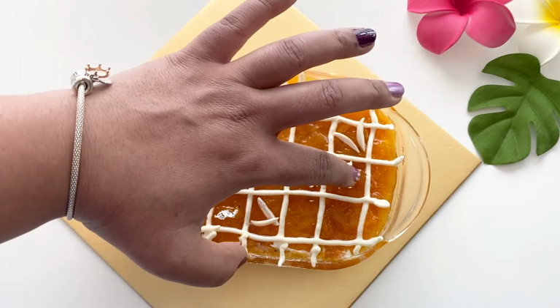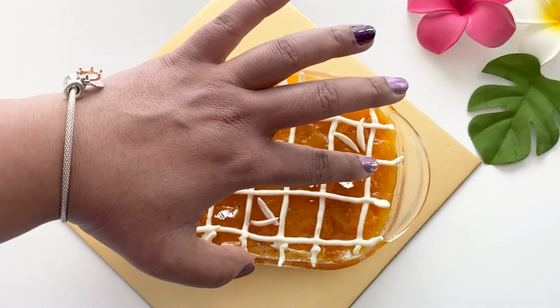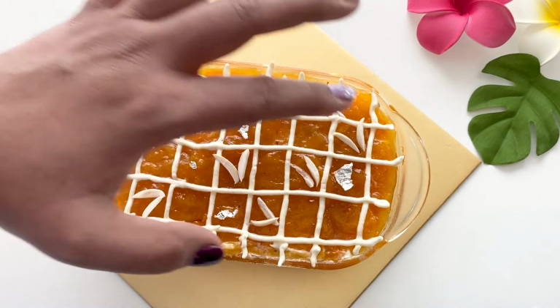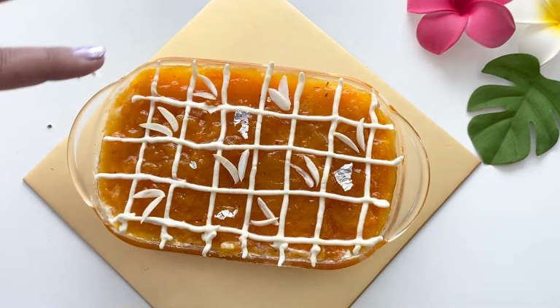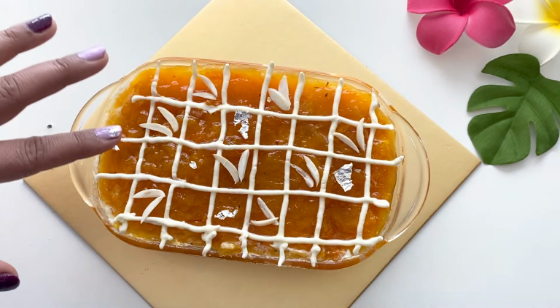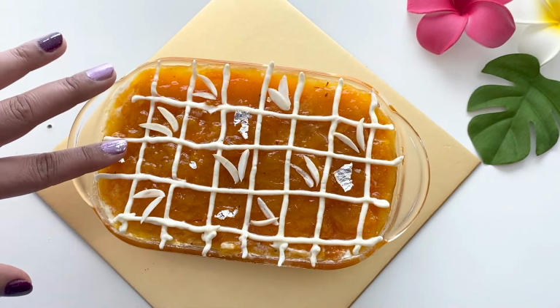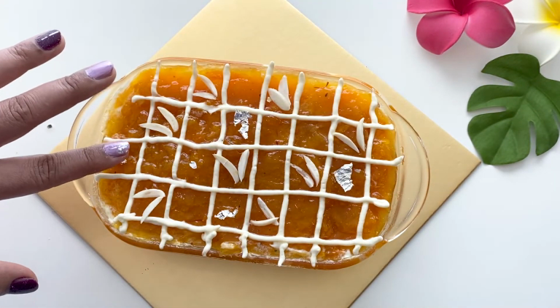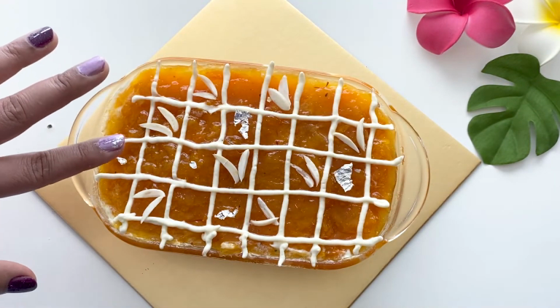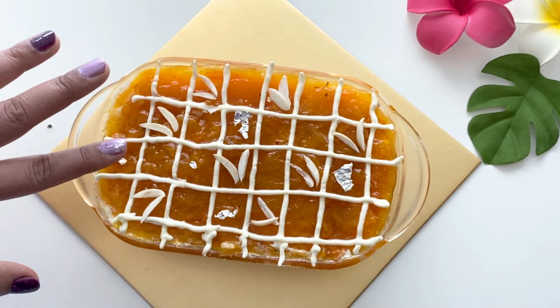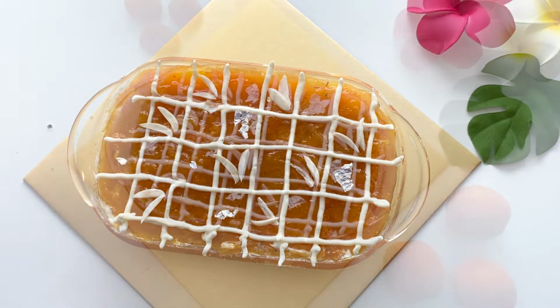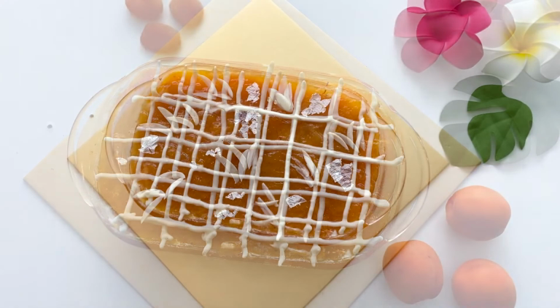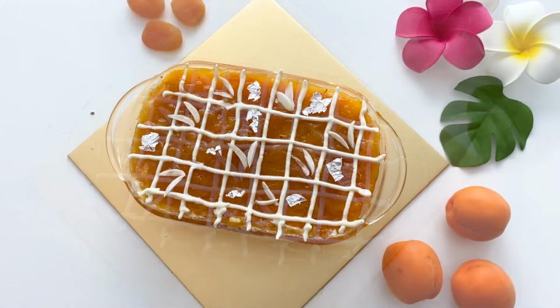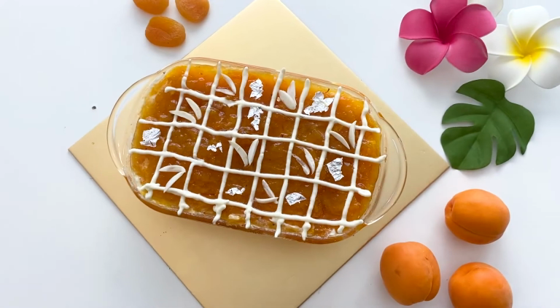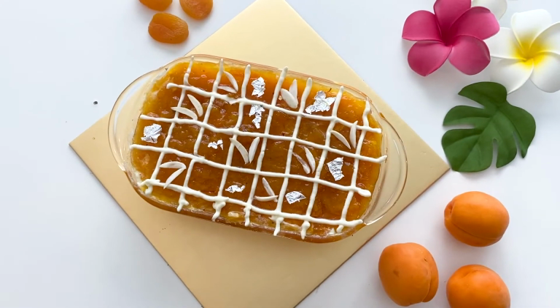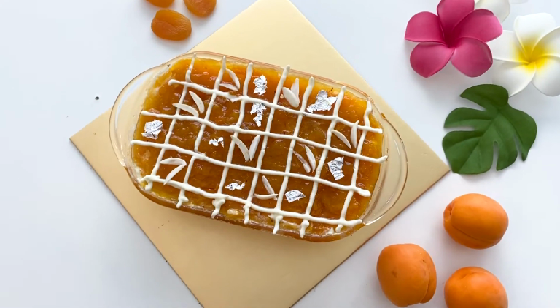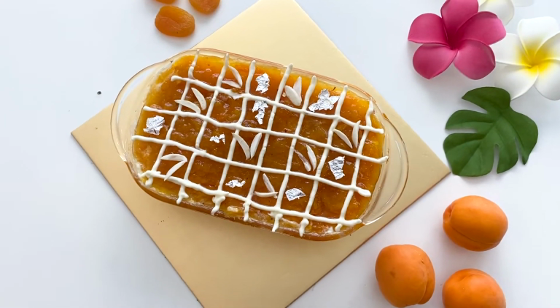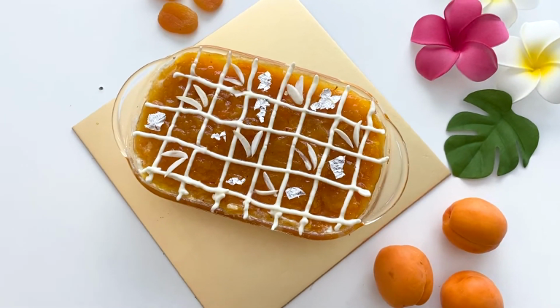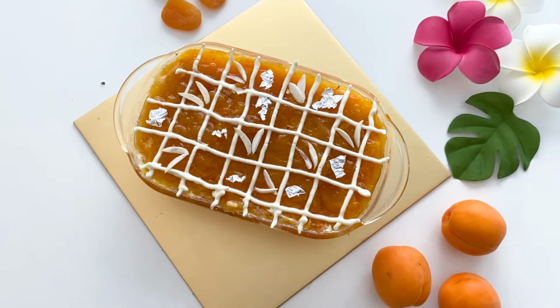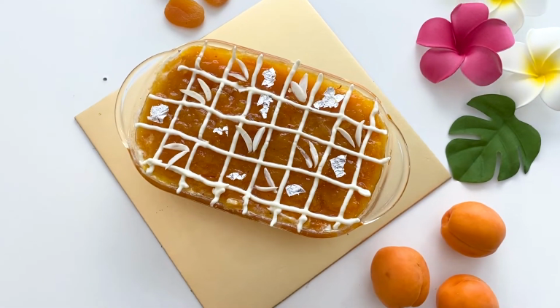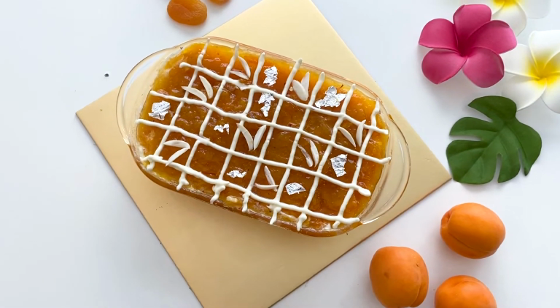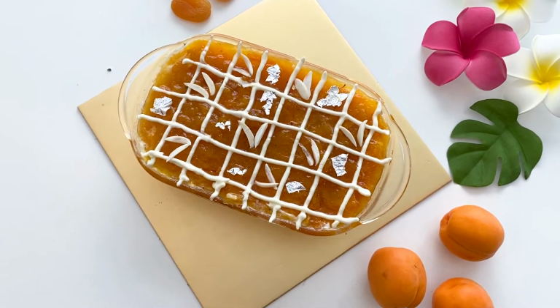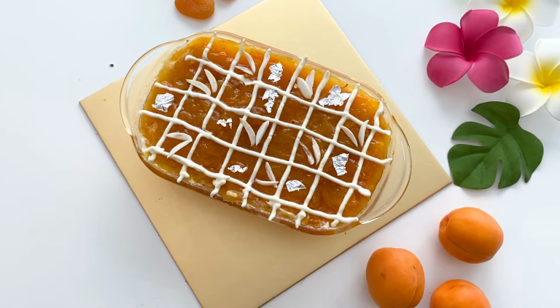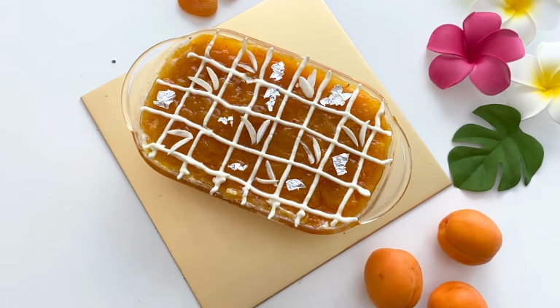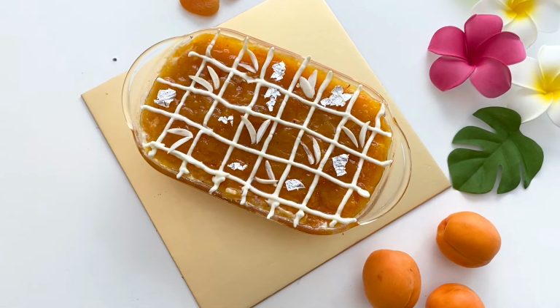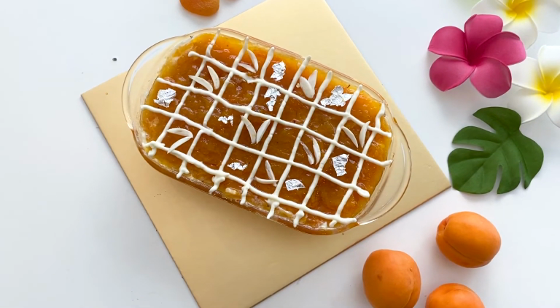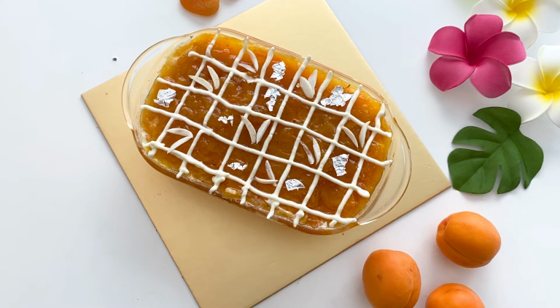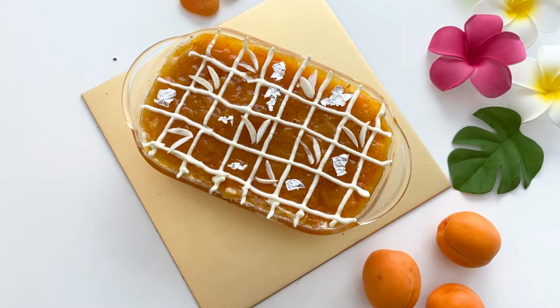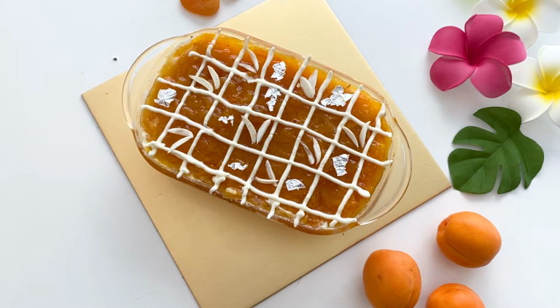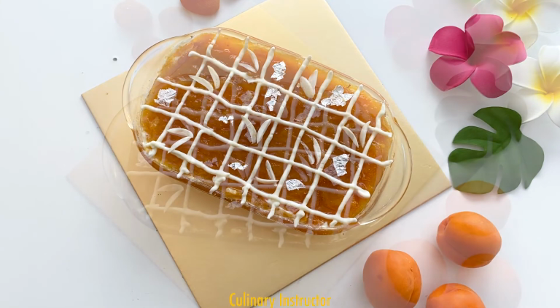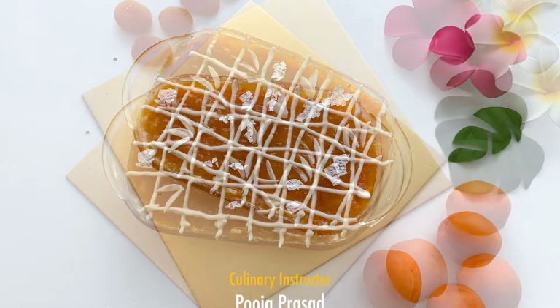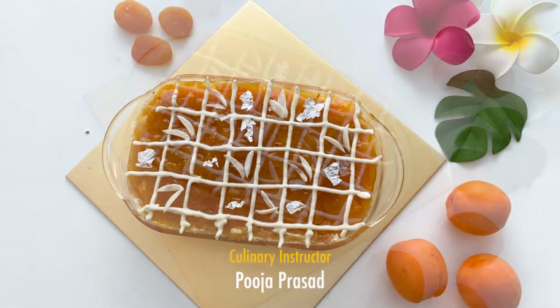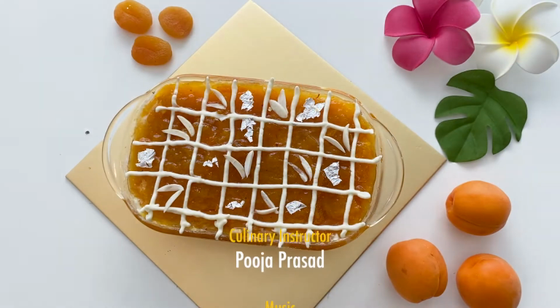And it is good to go! Please let us know your comments regarding this recipe, kindly subscribe to our channel, and hit the bell icon for the latest updates.